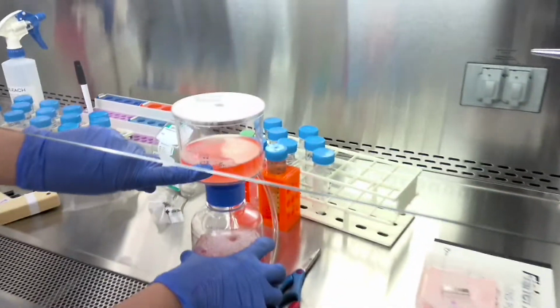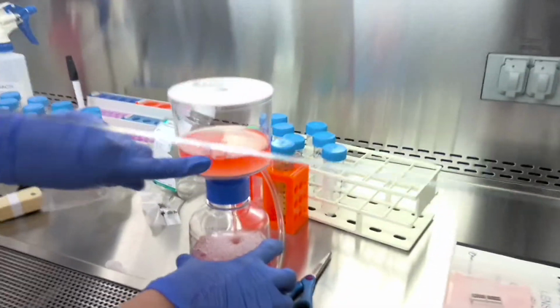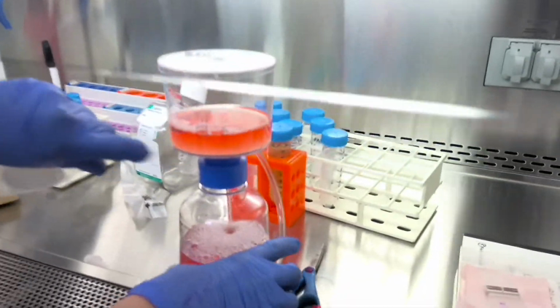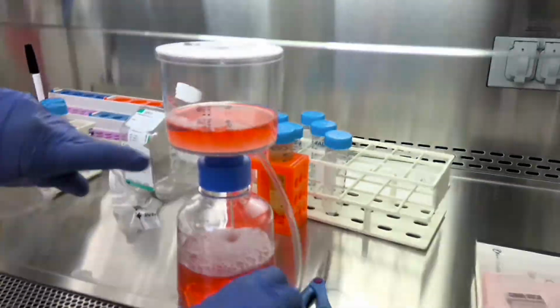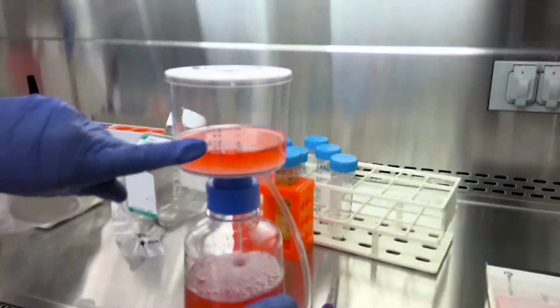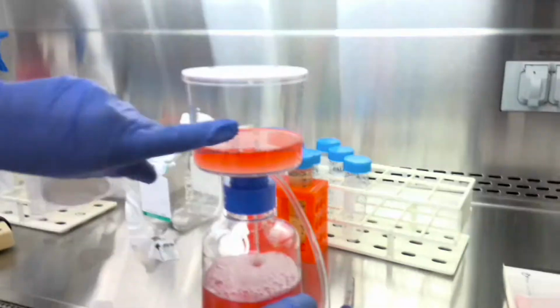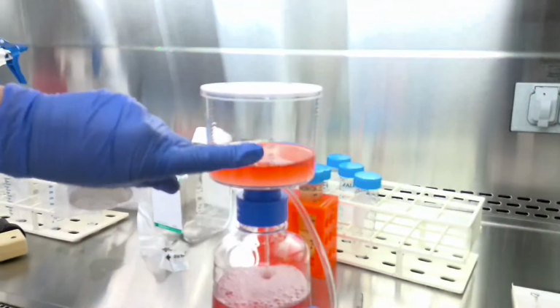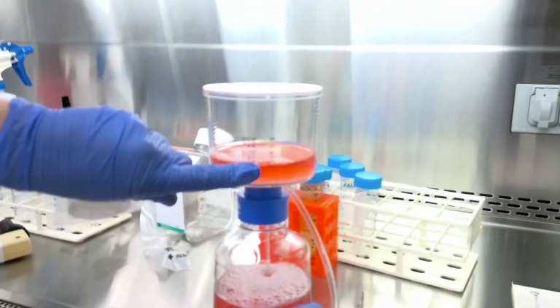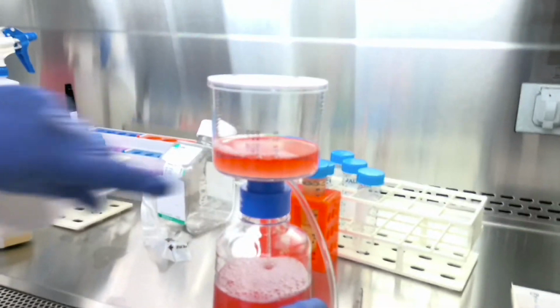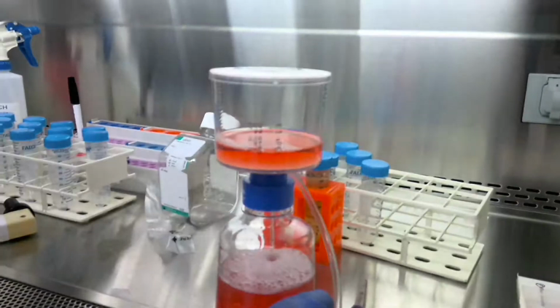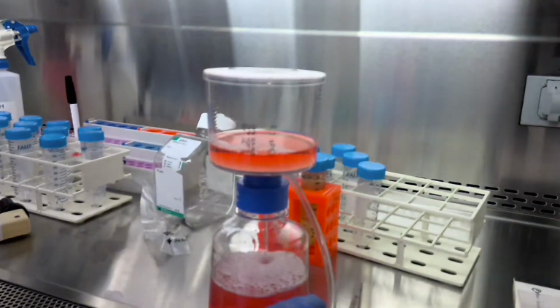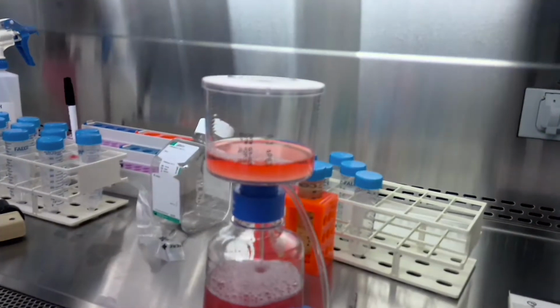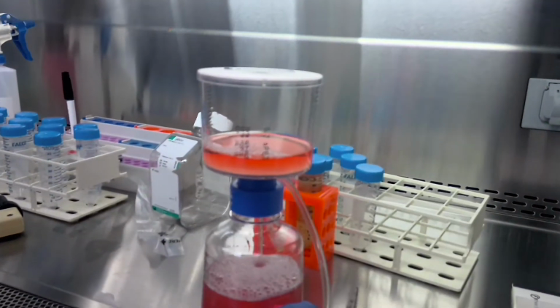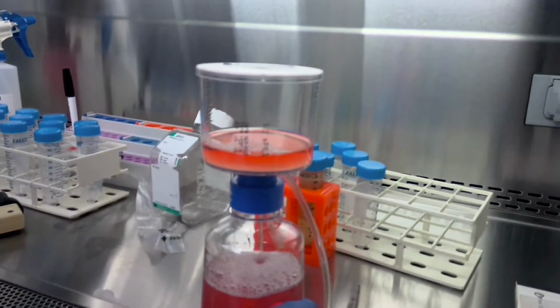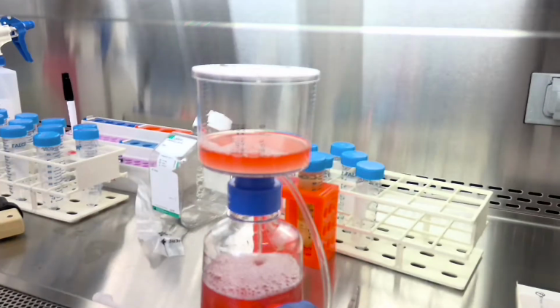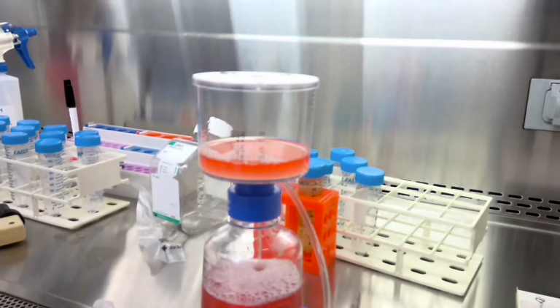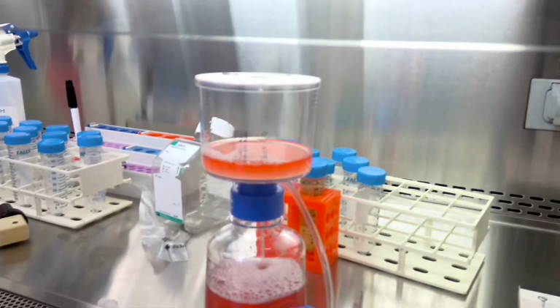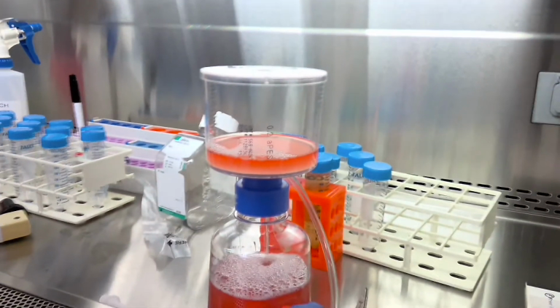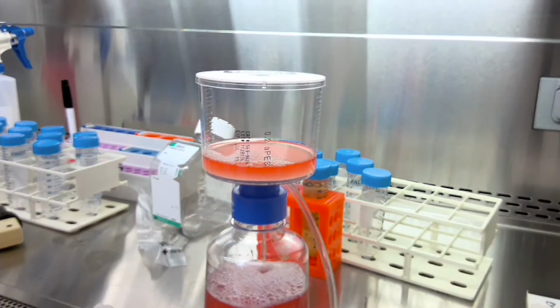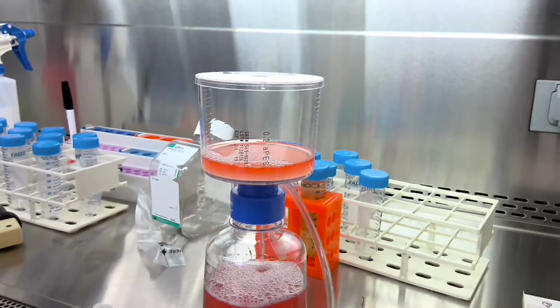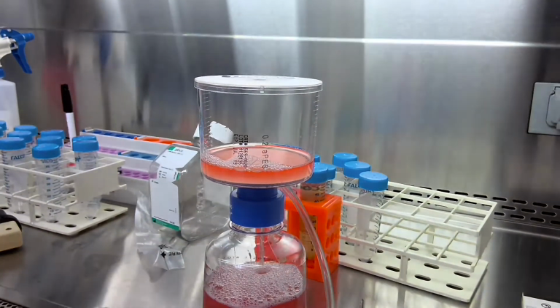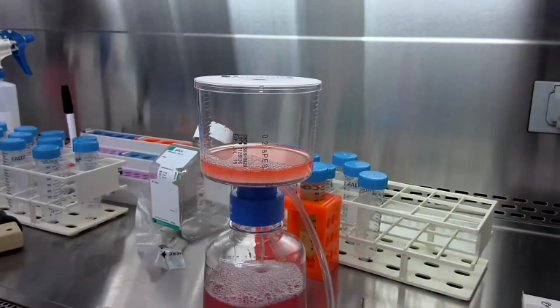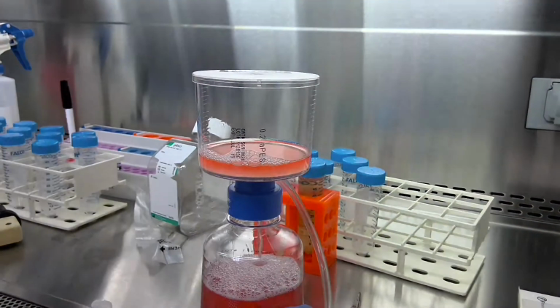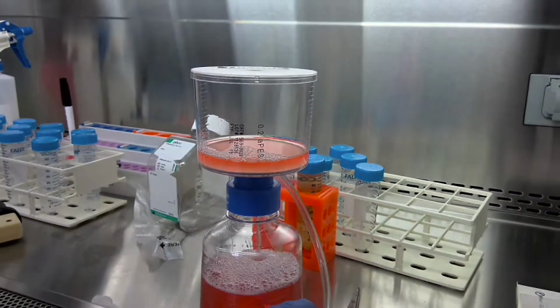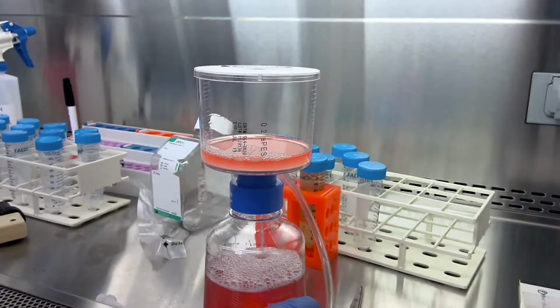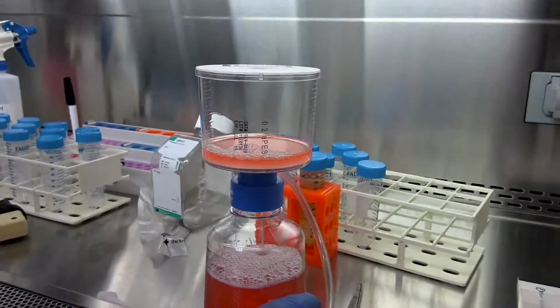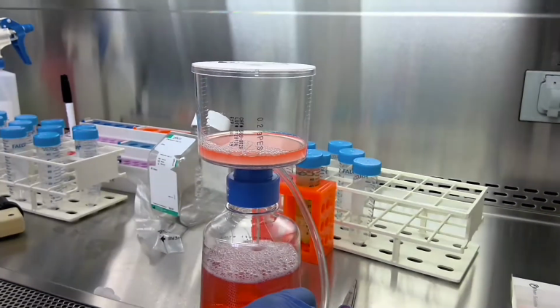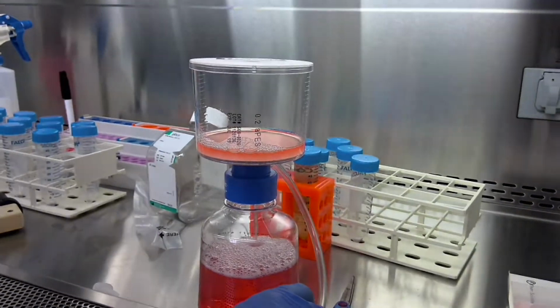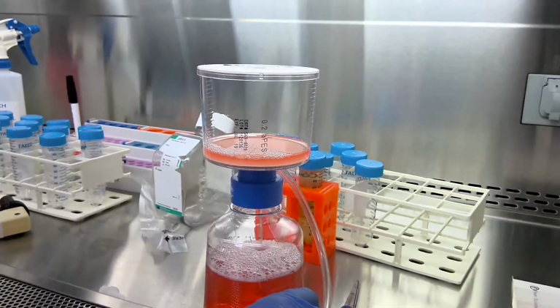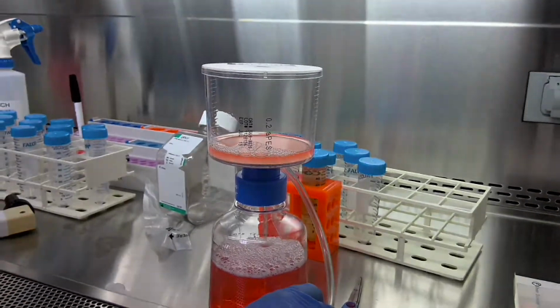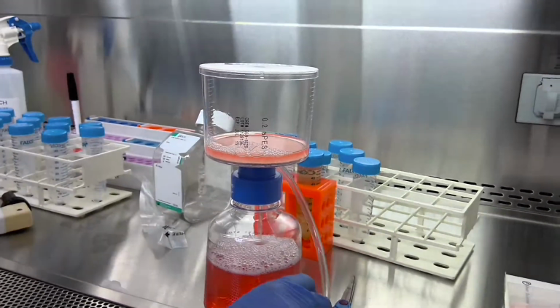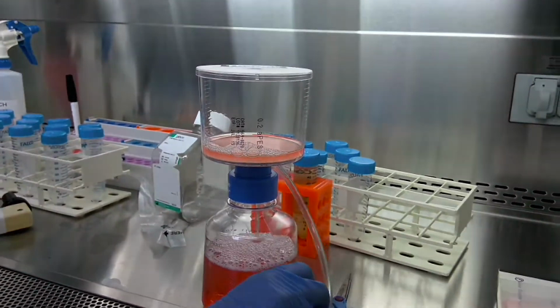You'll see that Amy is using a filter unit with a 0.2 µm filter. It's important to check the filter pore size prior to use.